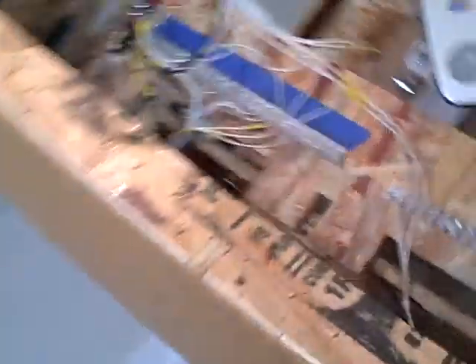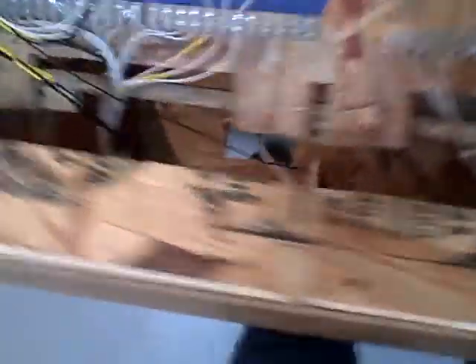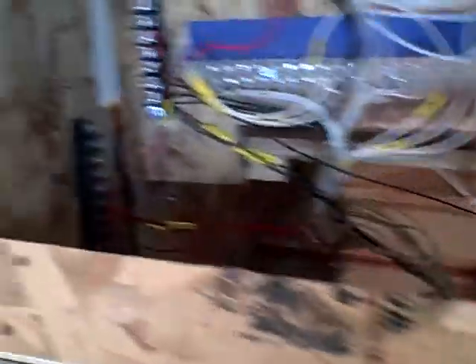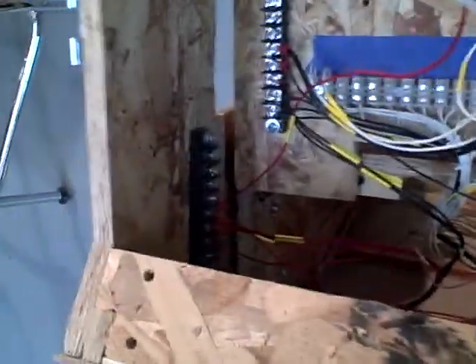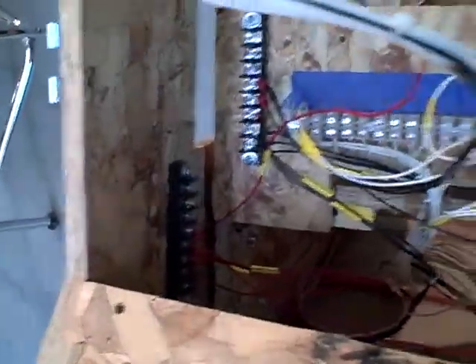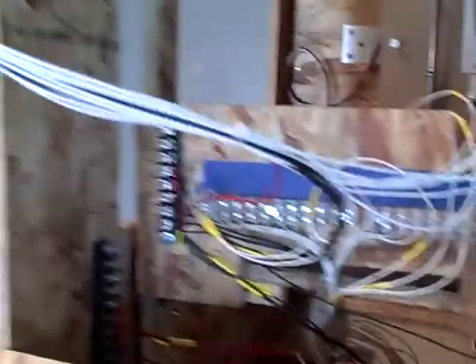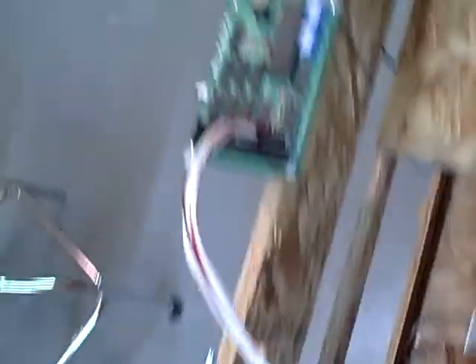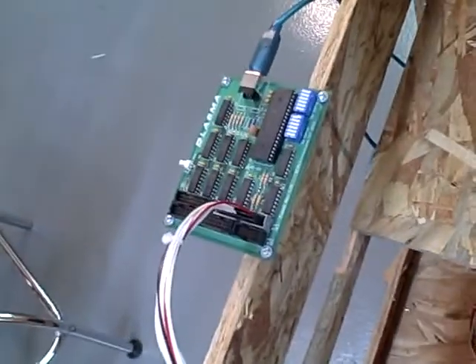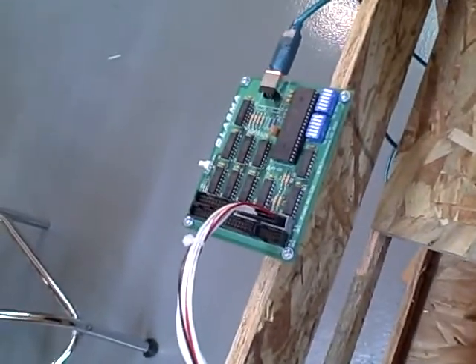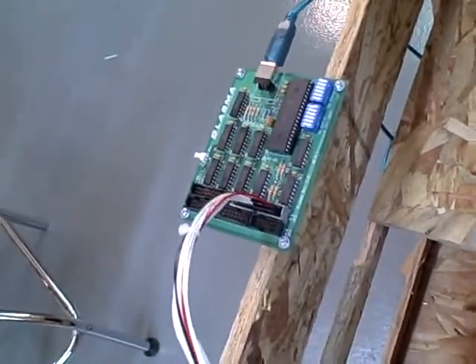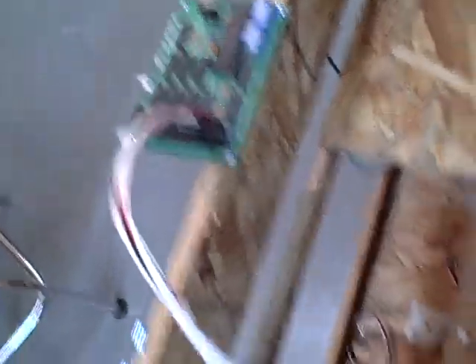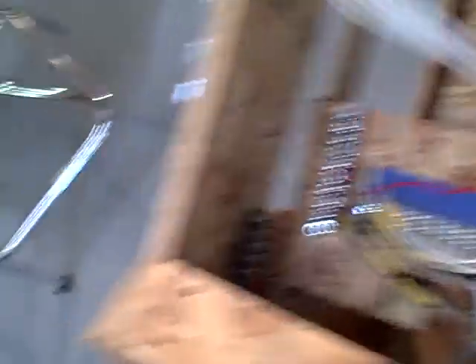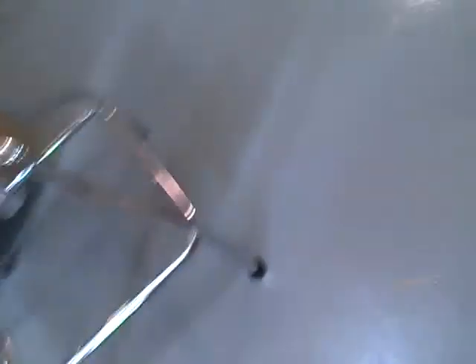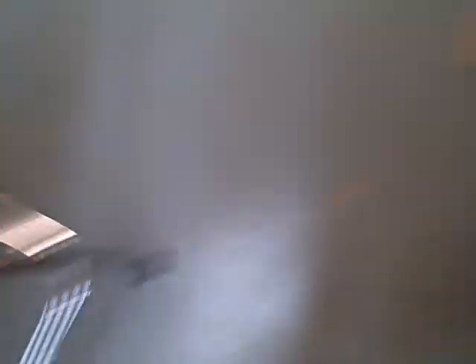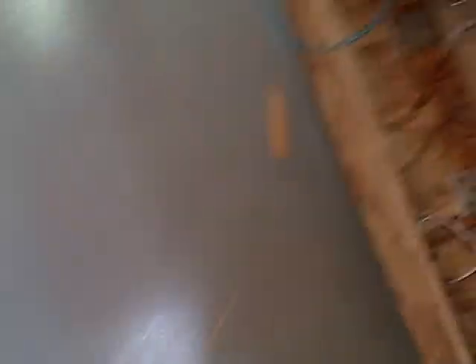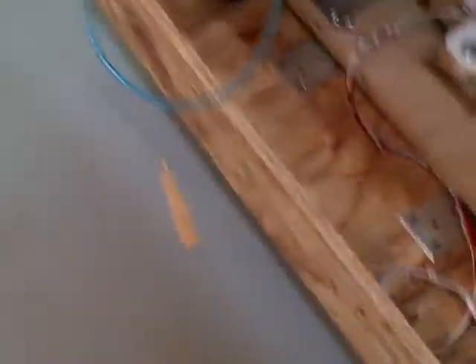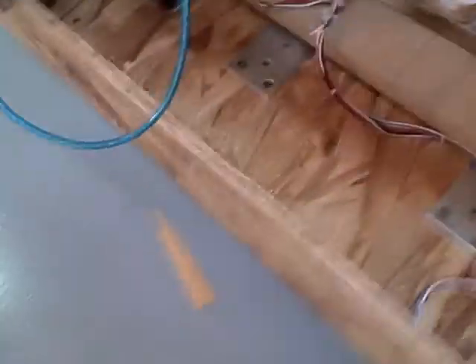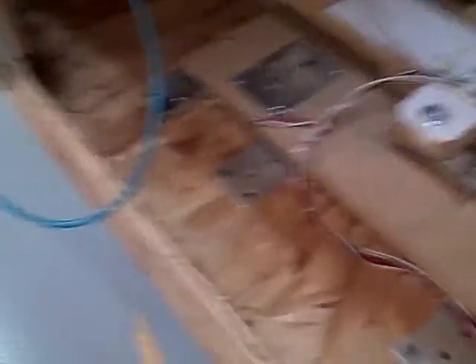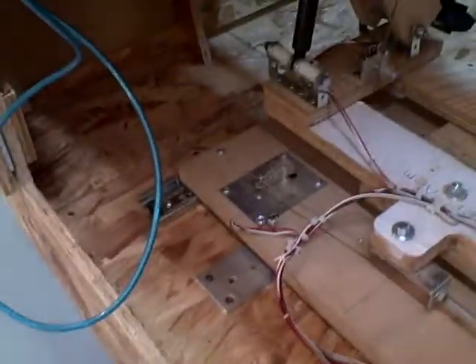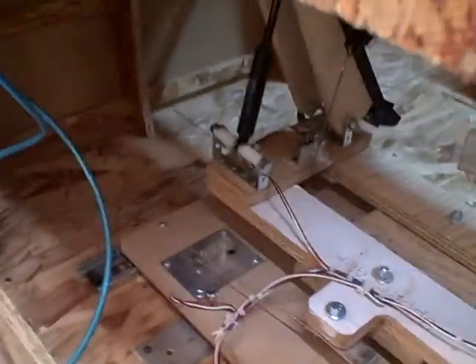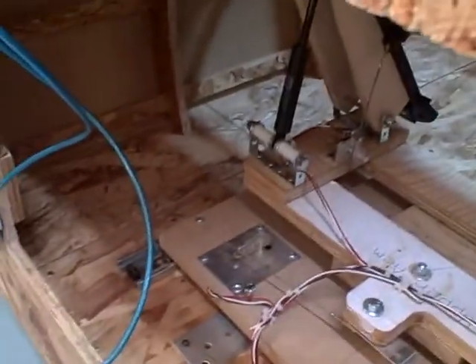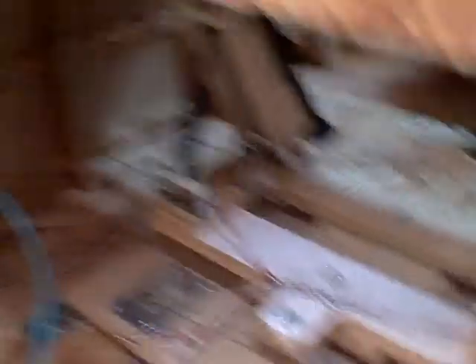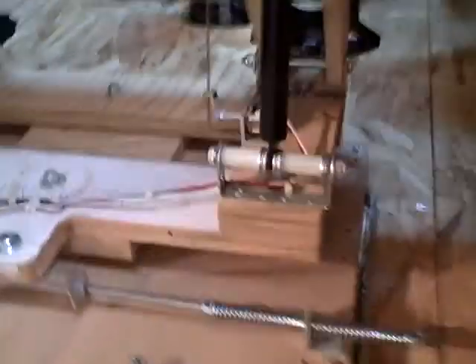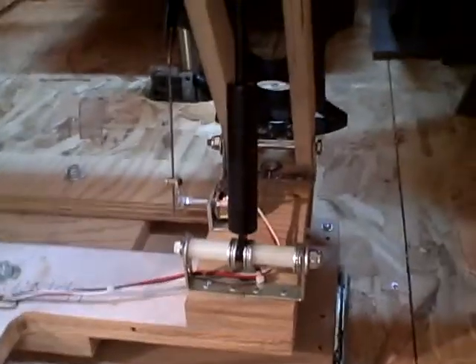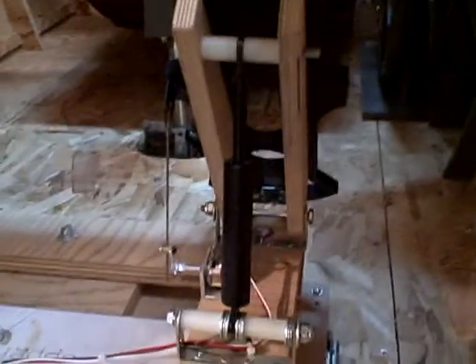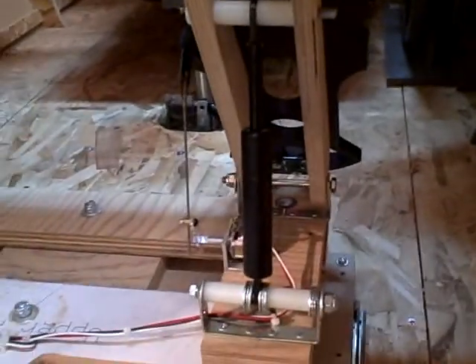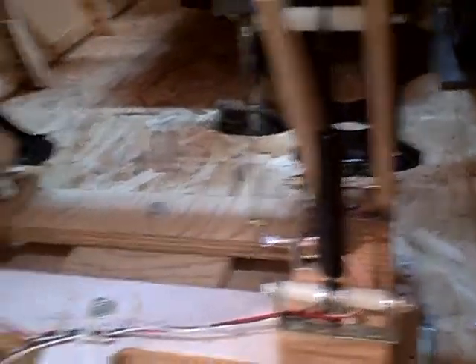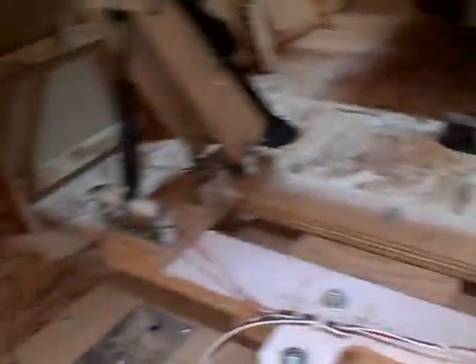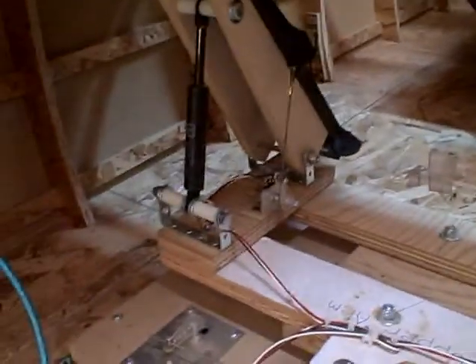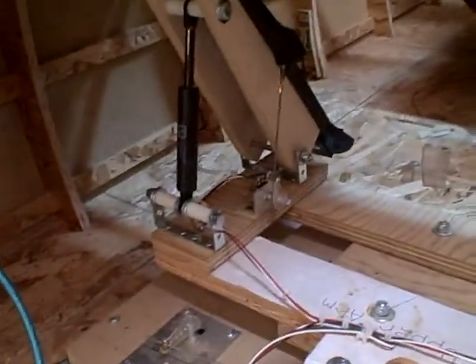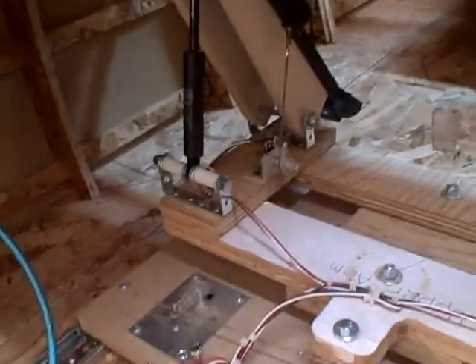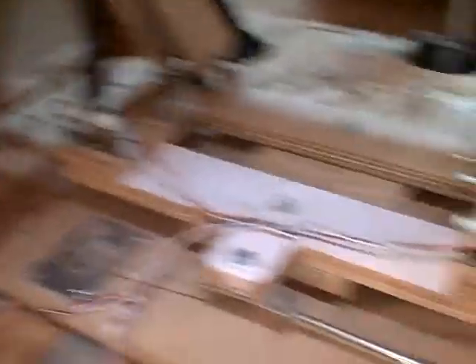This is the wiring setup, the old style plasma board. Down here are the rudder pedal setups. You can see the toe brakes — those kind of work.